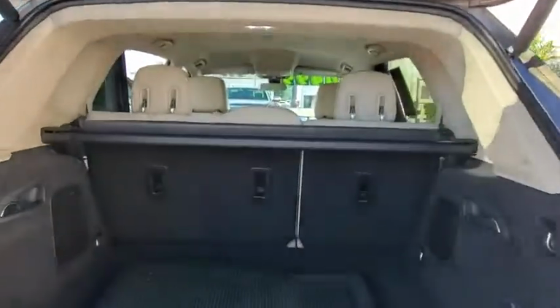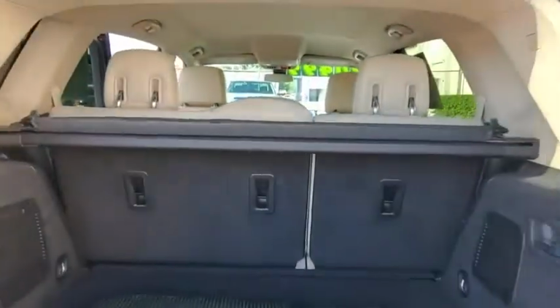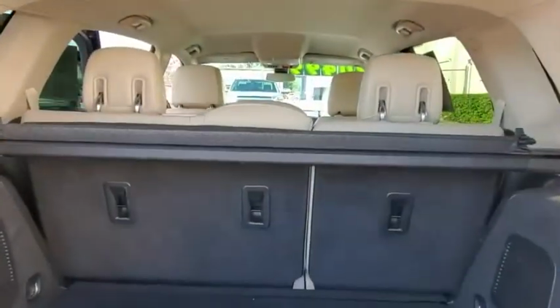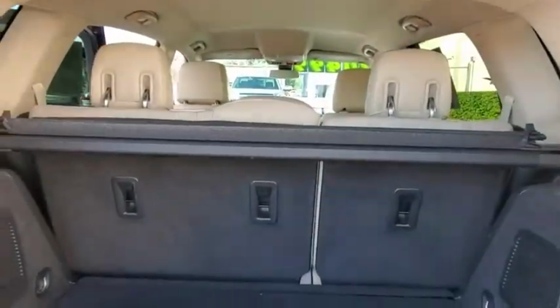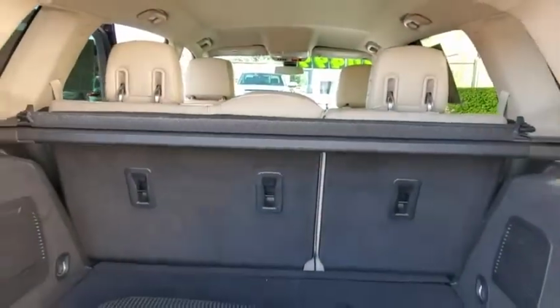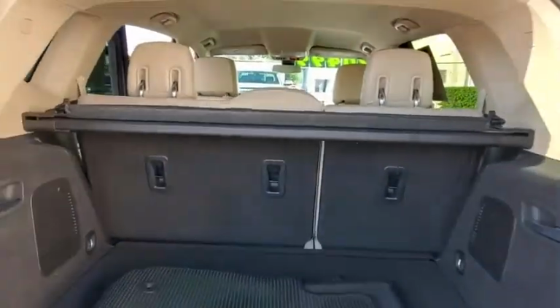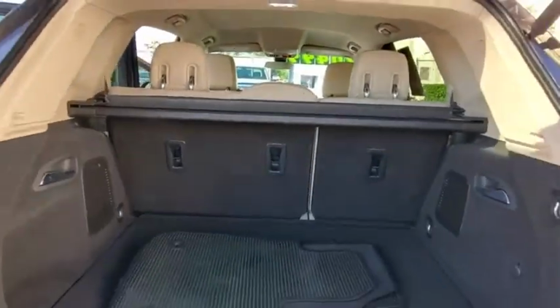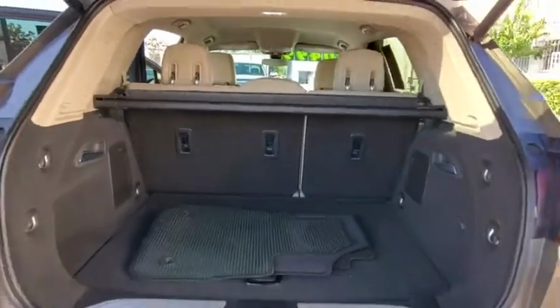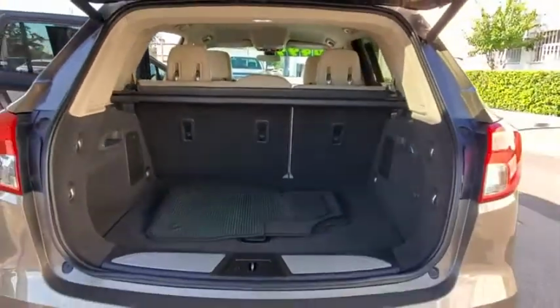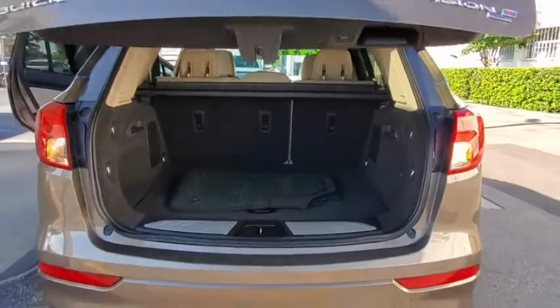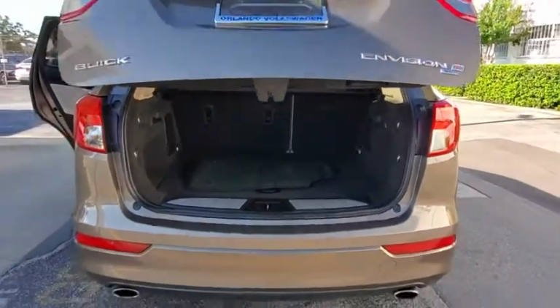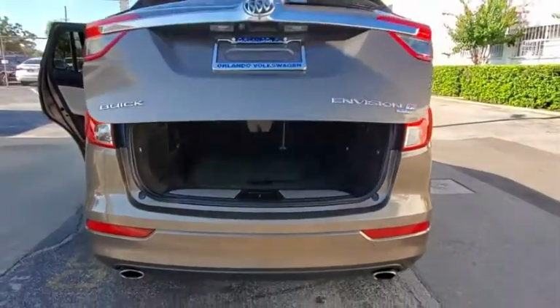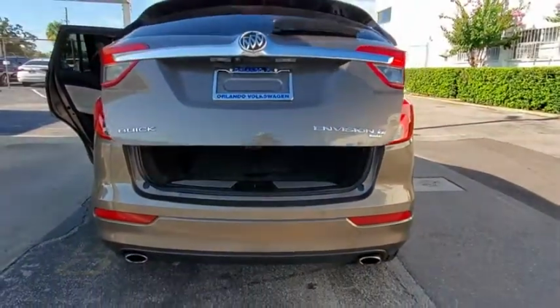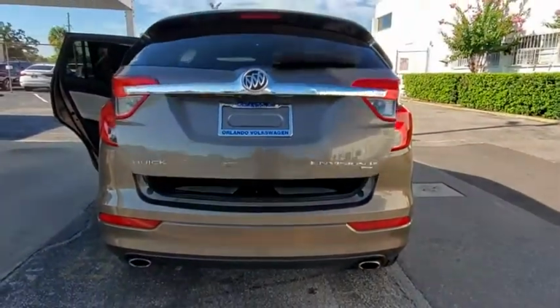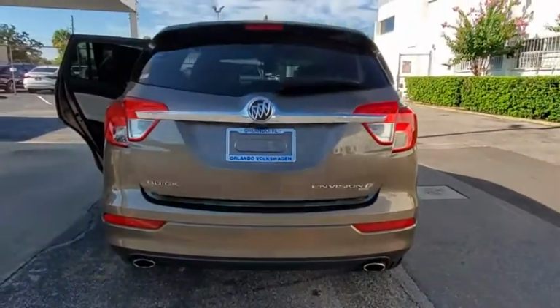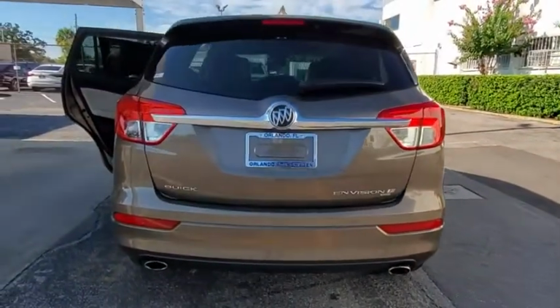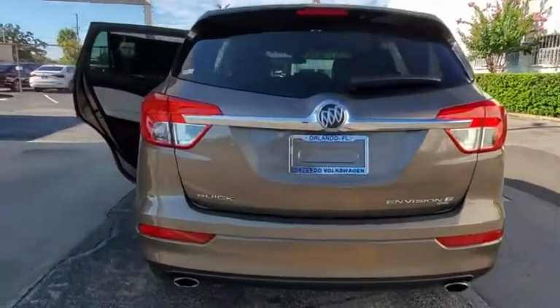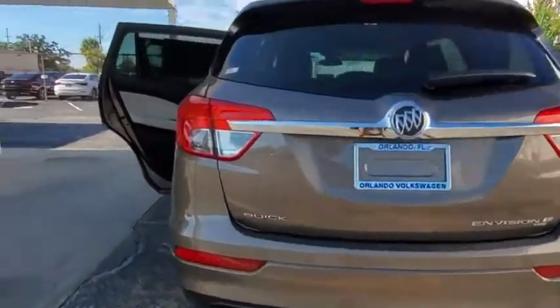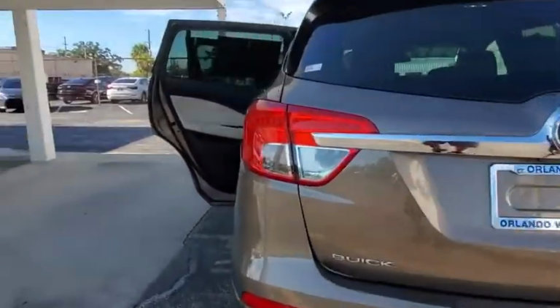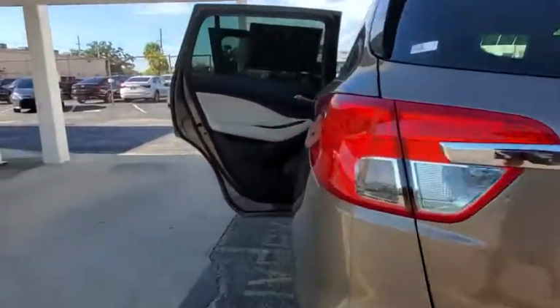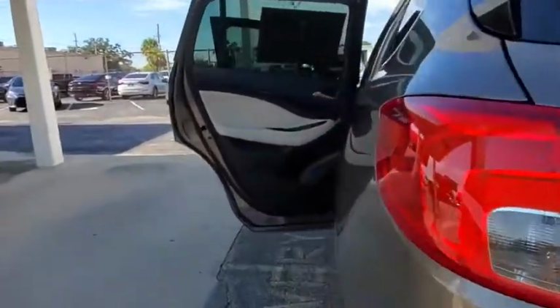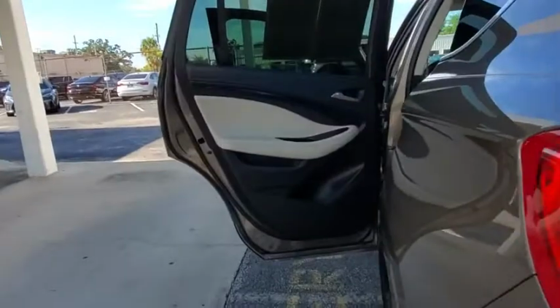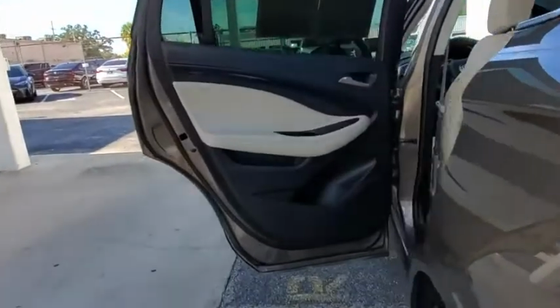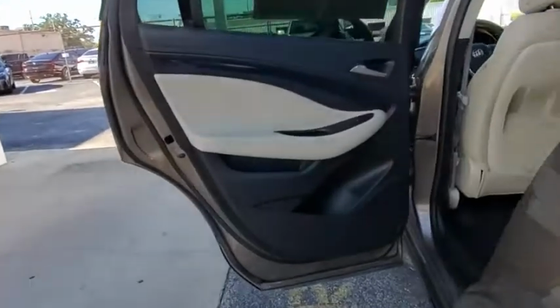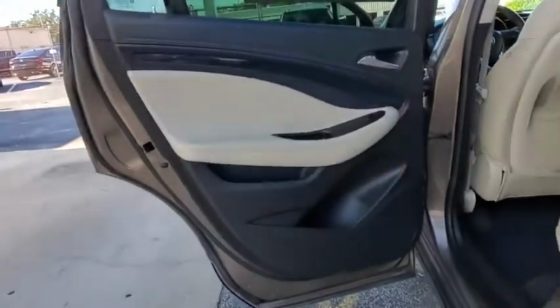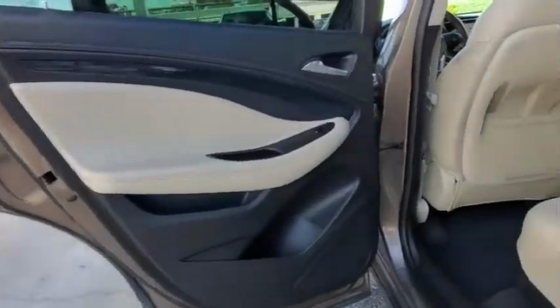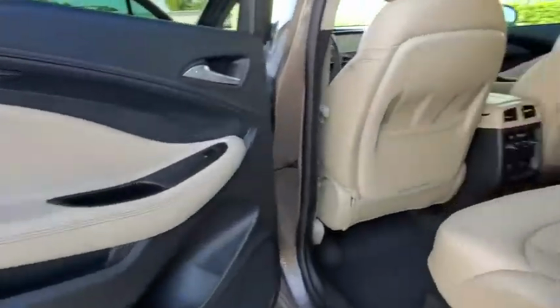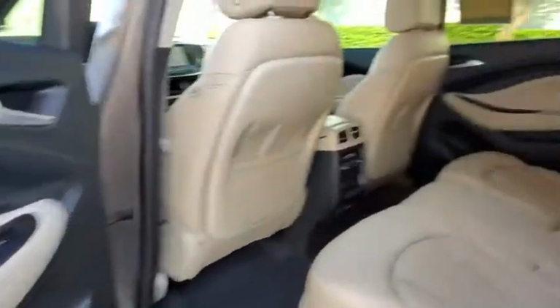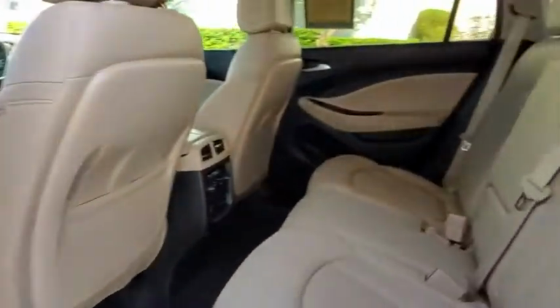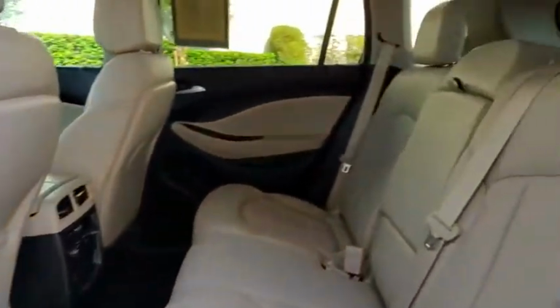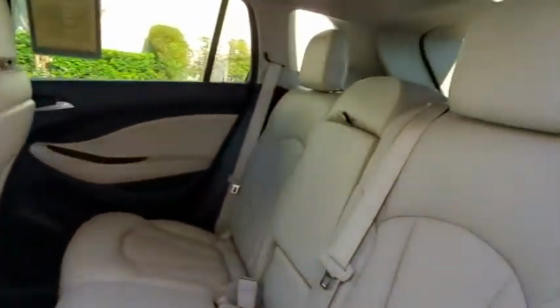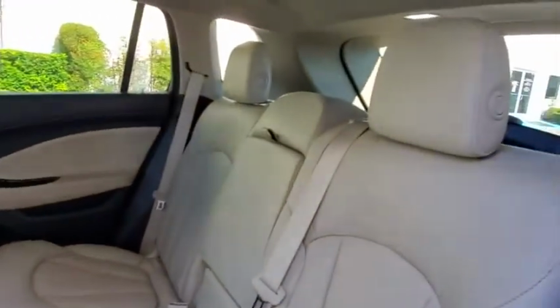The Envision's handsome exterior and well-styled cabin are appealing, while its value-packed features list serves as a cherry on top. This vehicle has less than 30,000 miles. Here are some of this vehicle's great options.